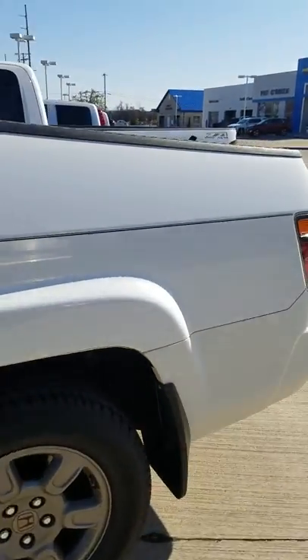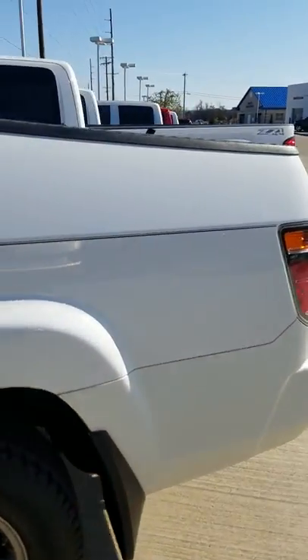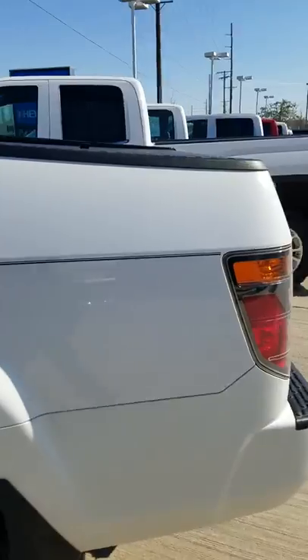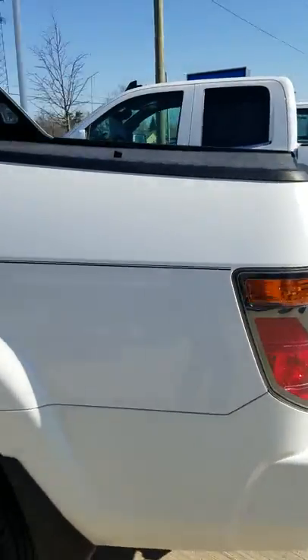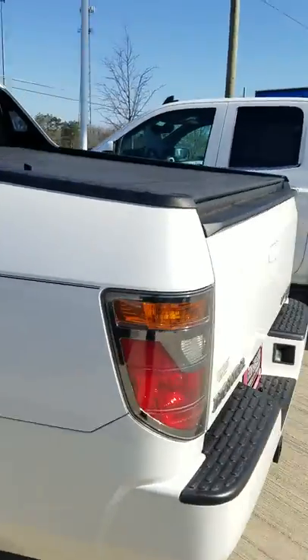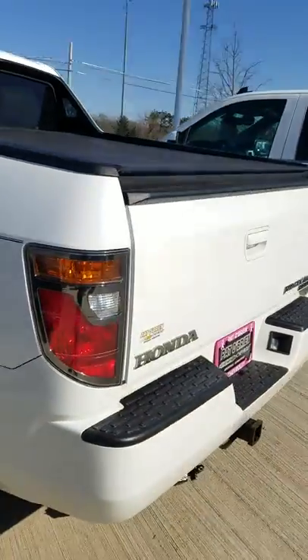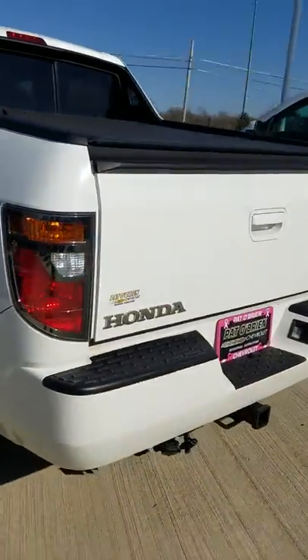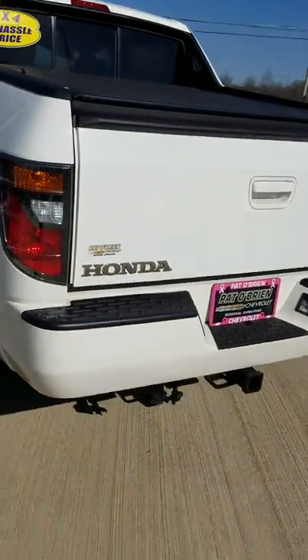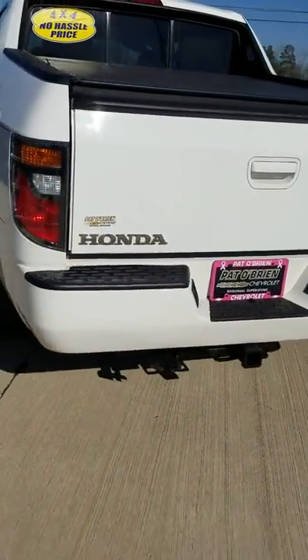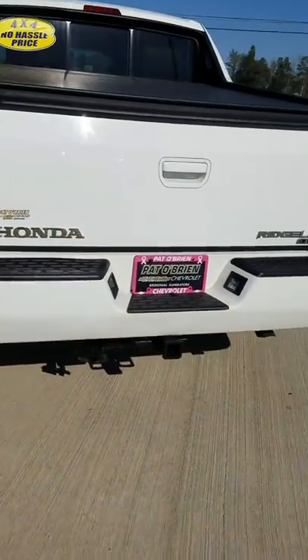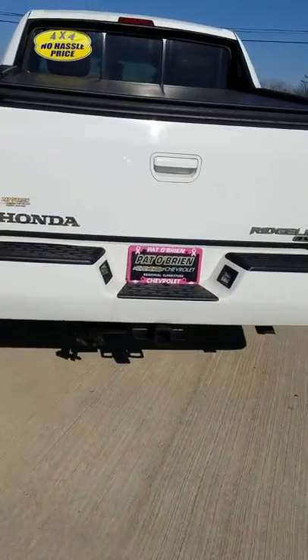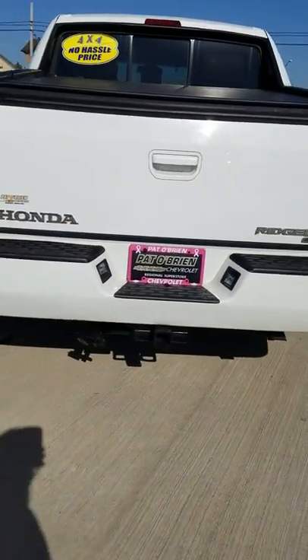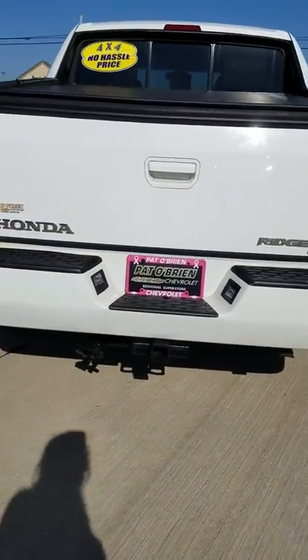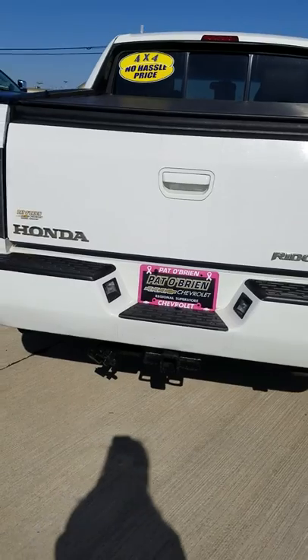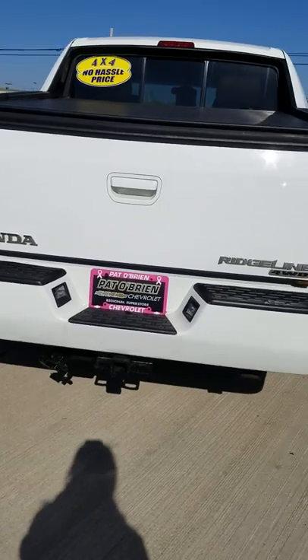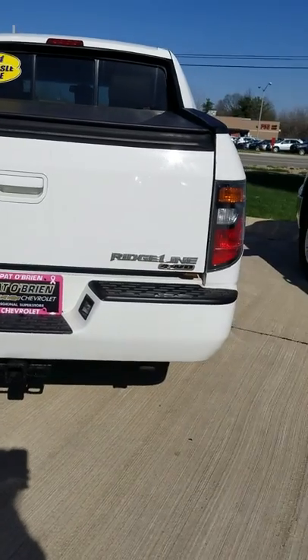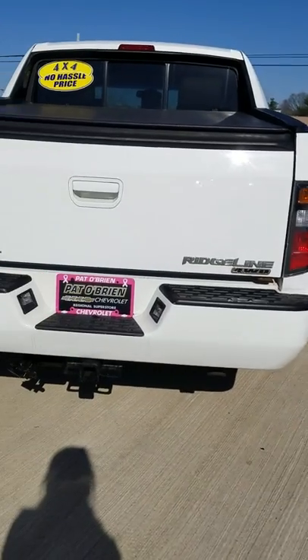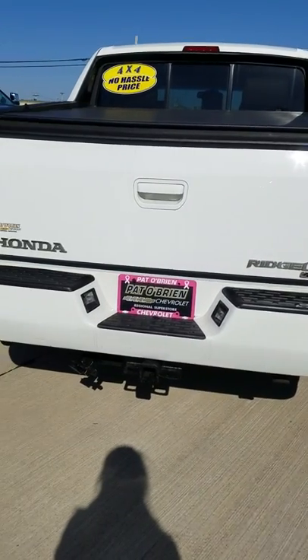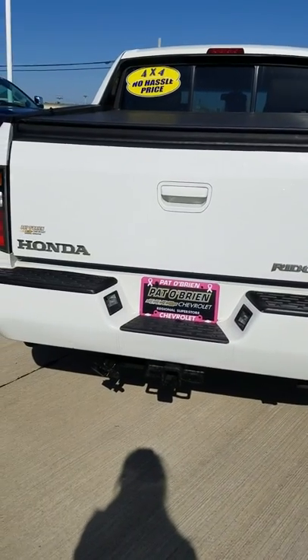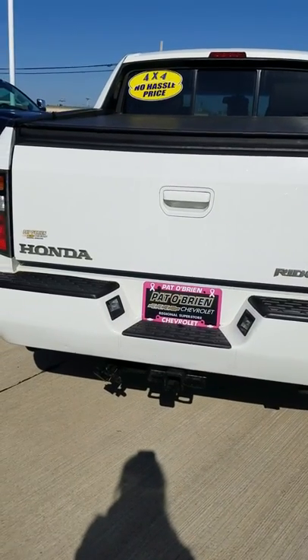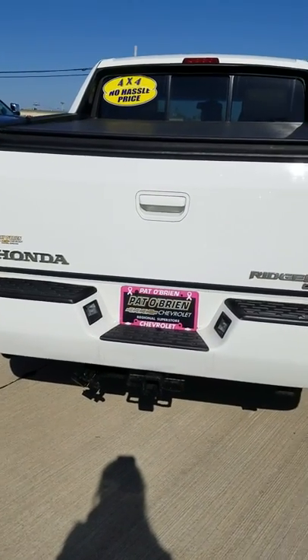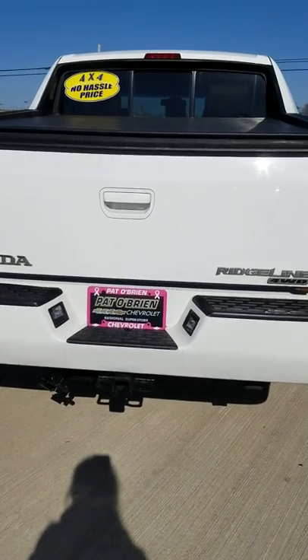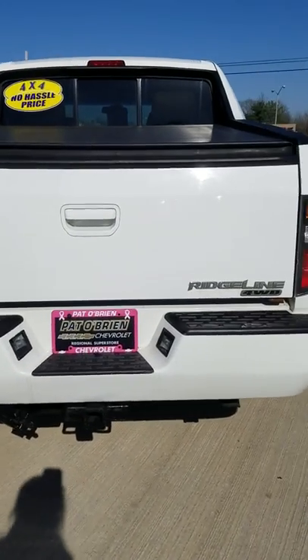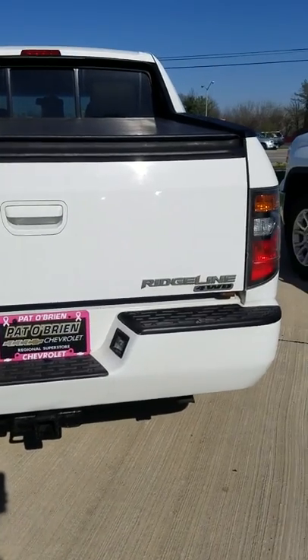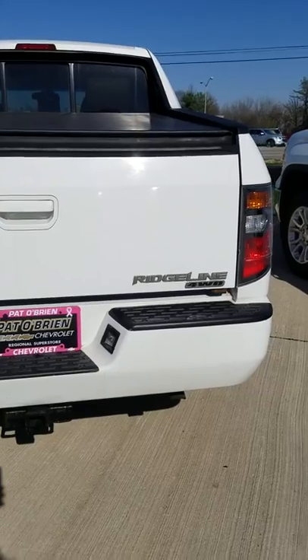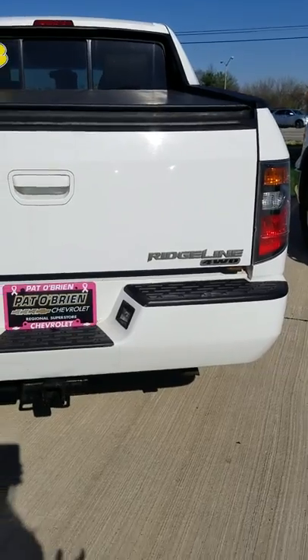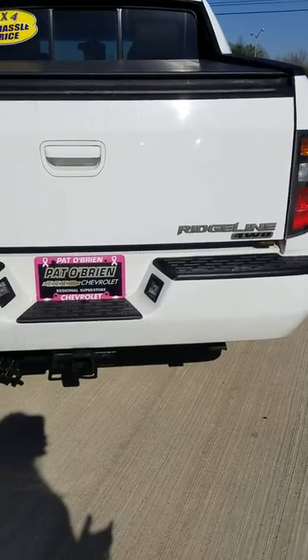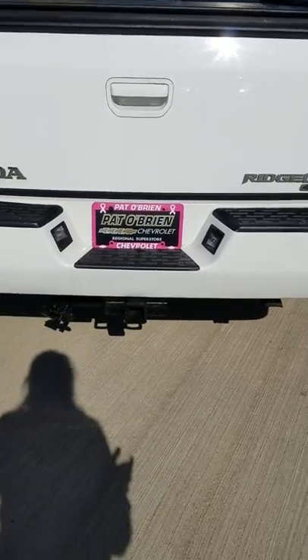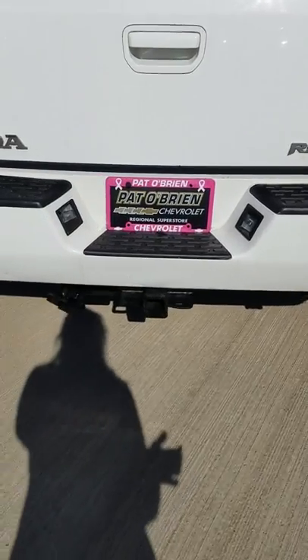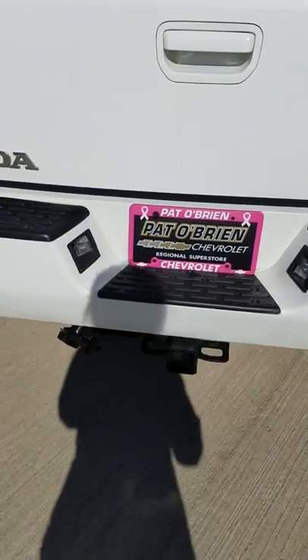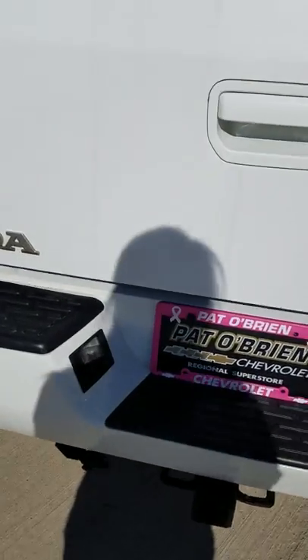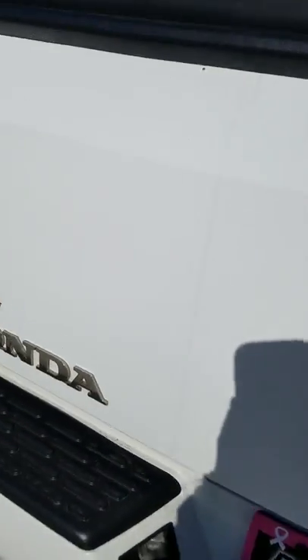We do have the vehicle priced at $10,500 and 134 miles on the odometer. As you can see, the vehicle is in excellent shape. I've been in a couple of test drives in it — rides great. You do have four-wheel drive in this vehicle and your trailer equipment is already included.